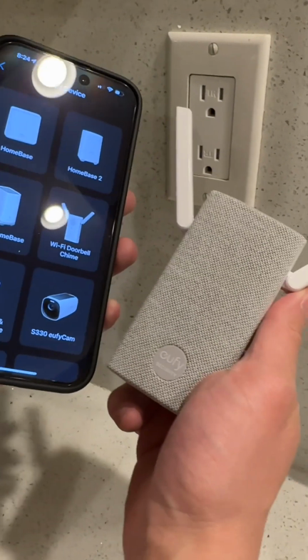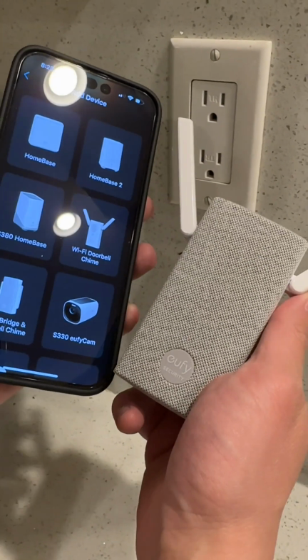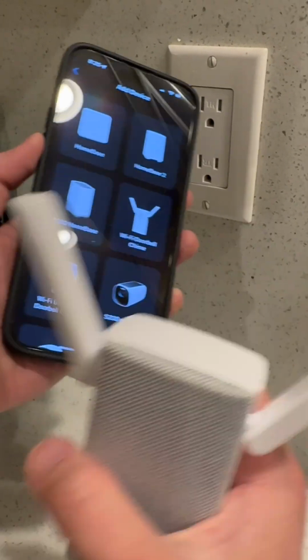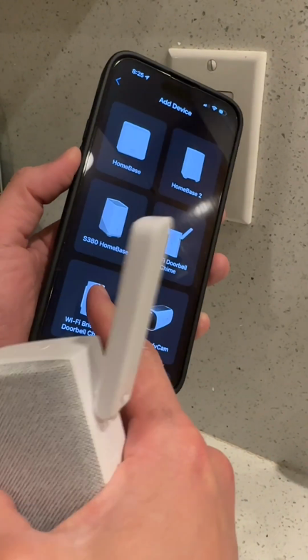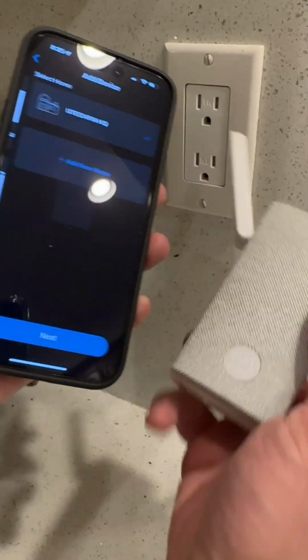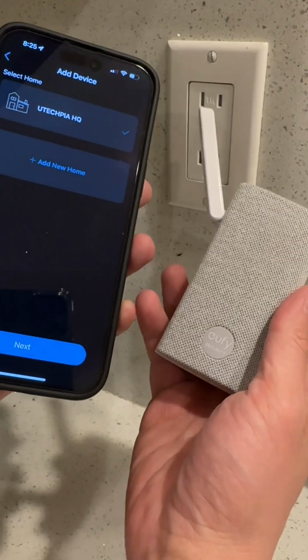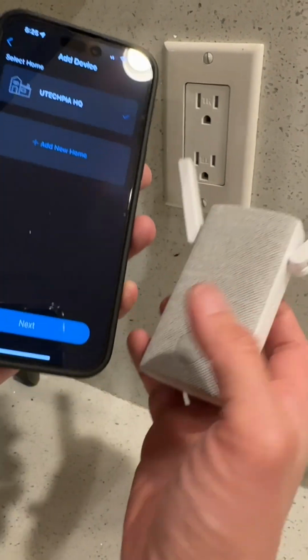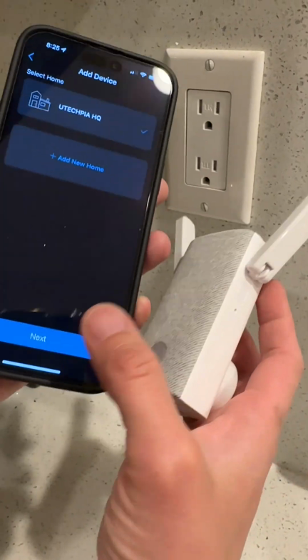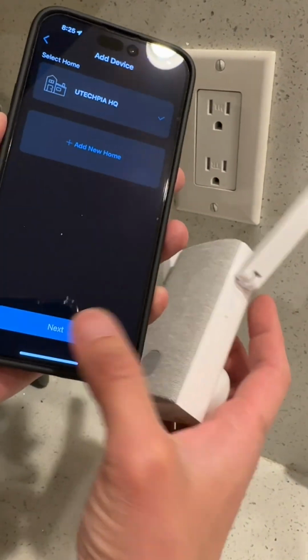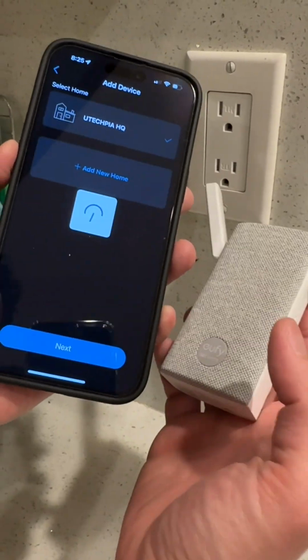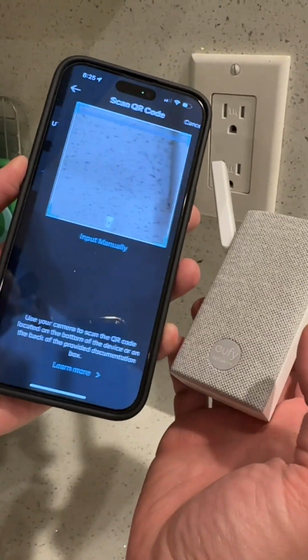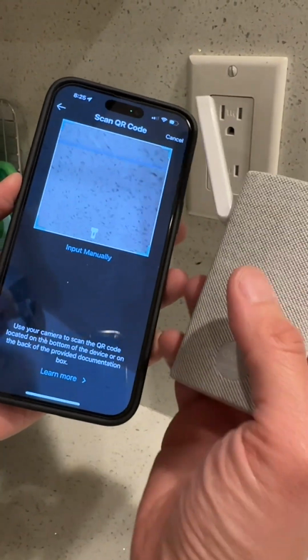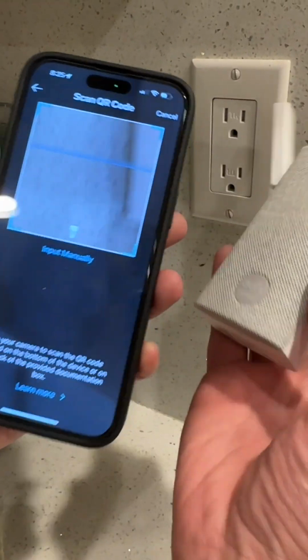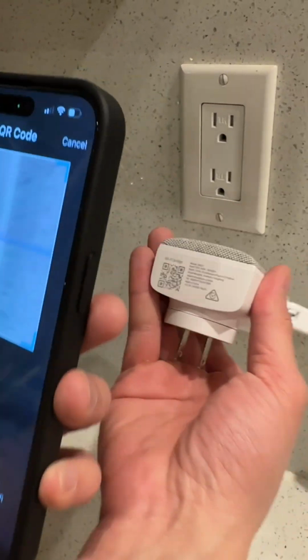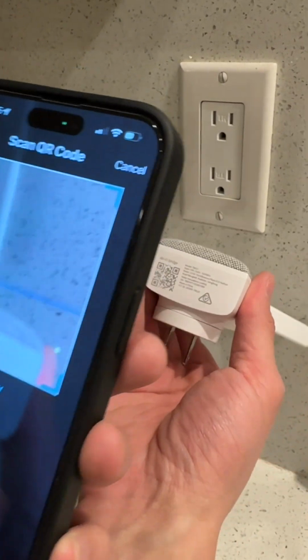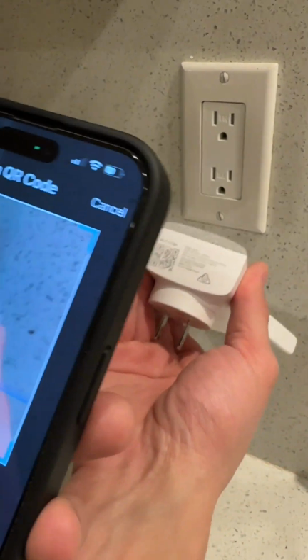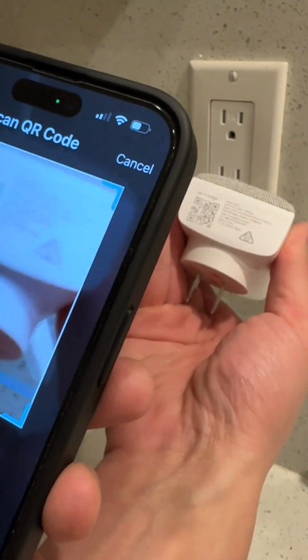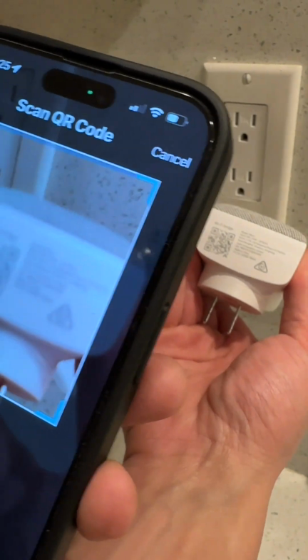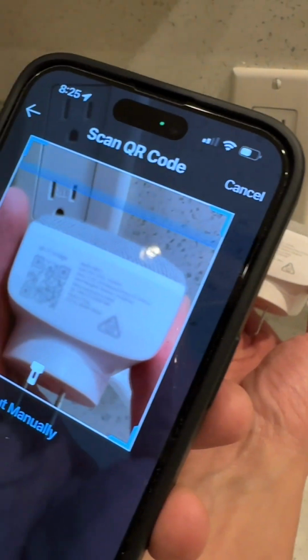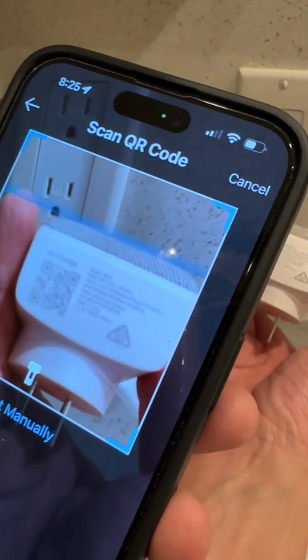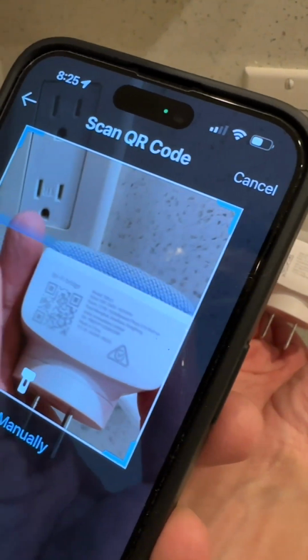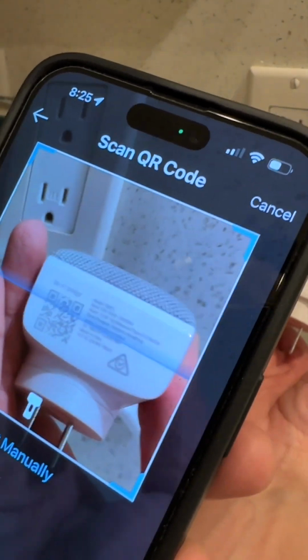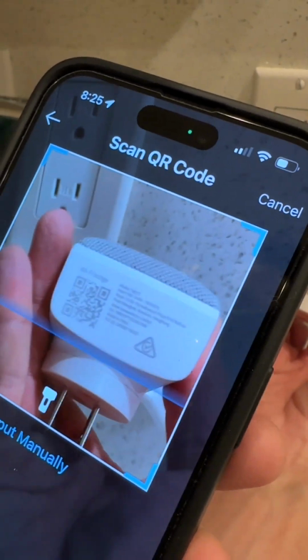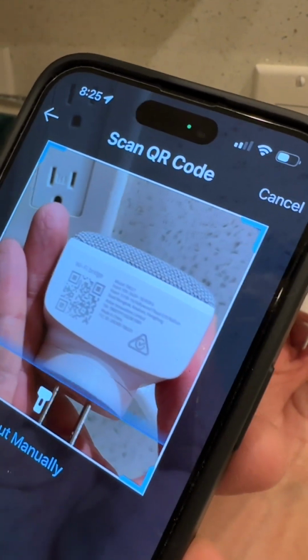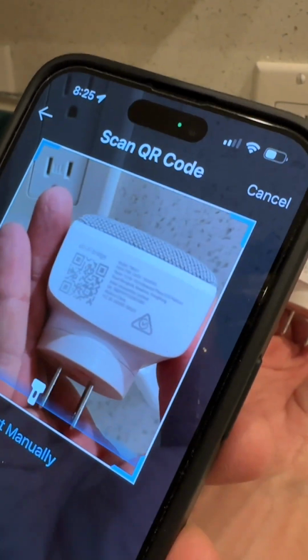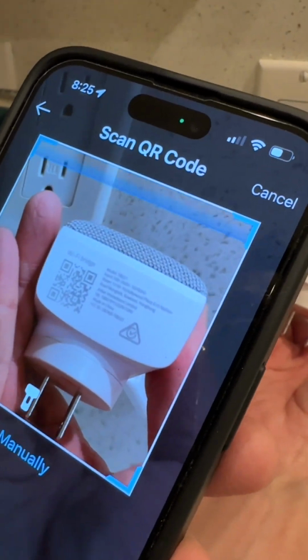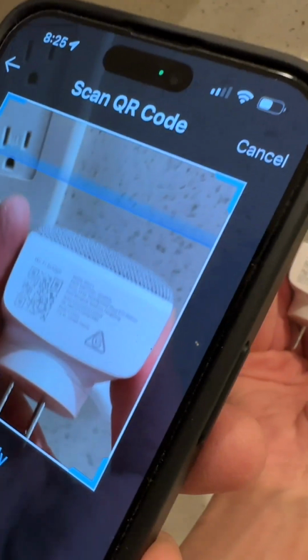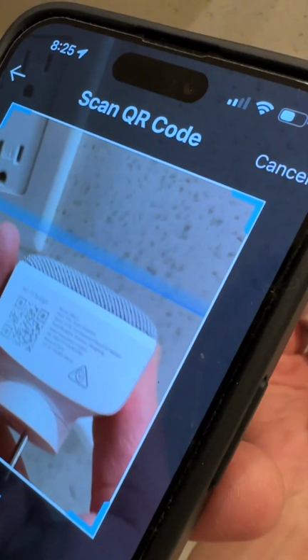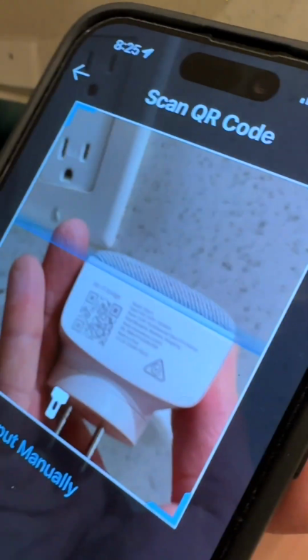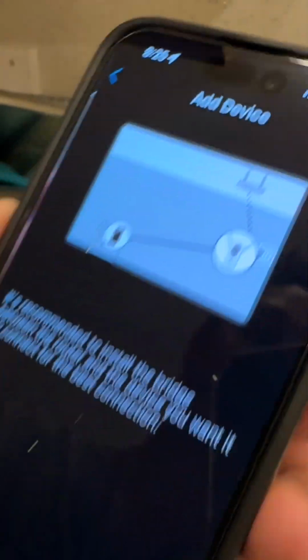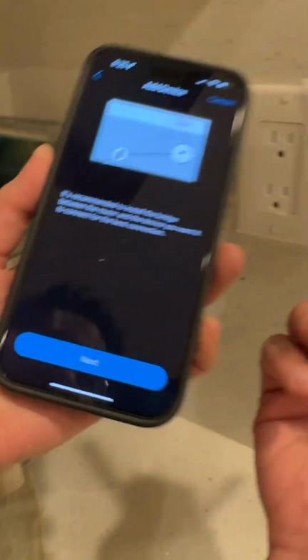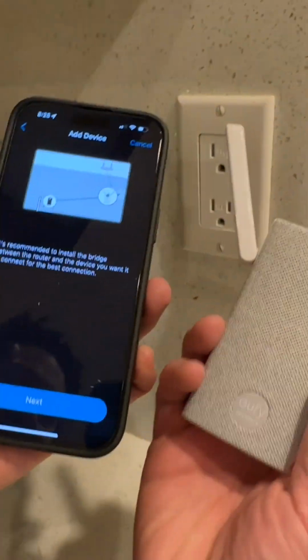Click that, then select your home, and then you're going to manually type it in — just get your QR code right here to connect to the device. Let this thing scan. So it scans that.